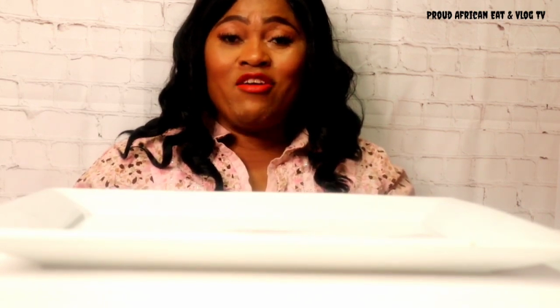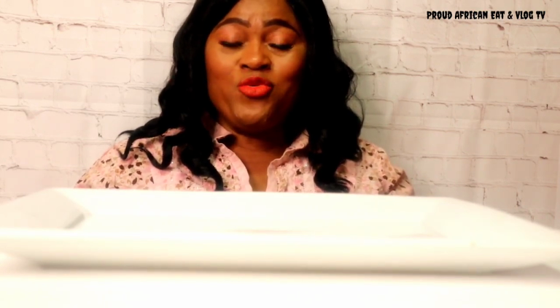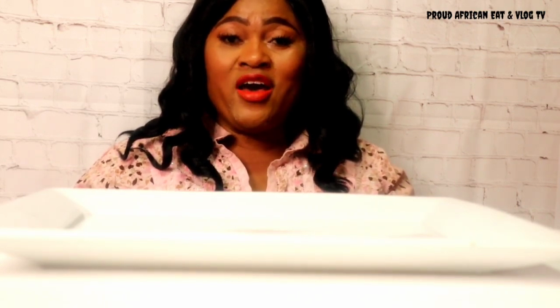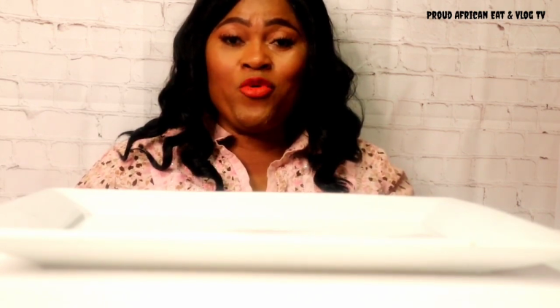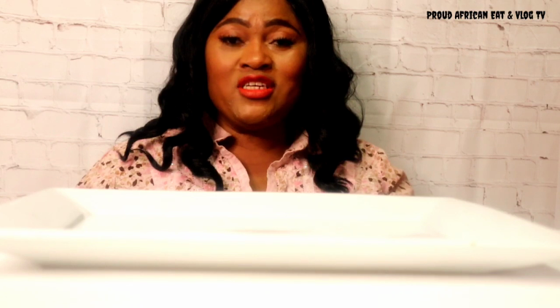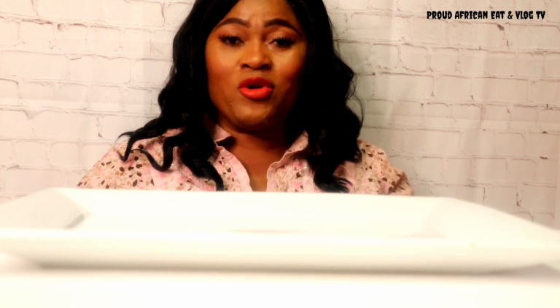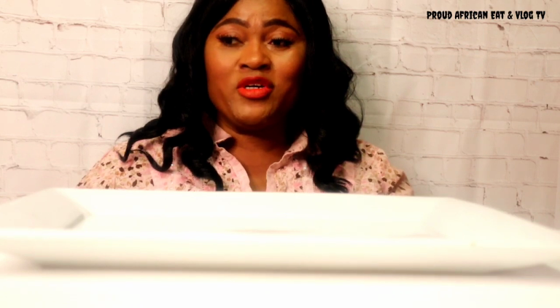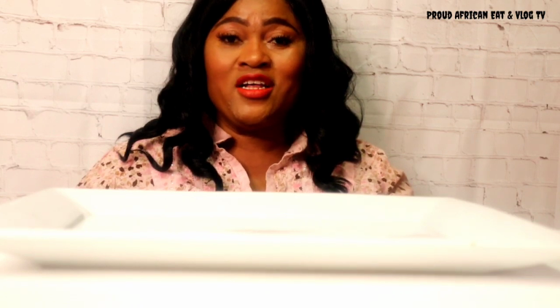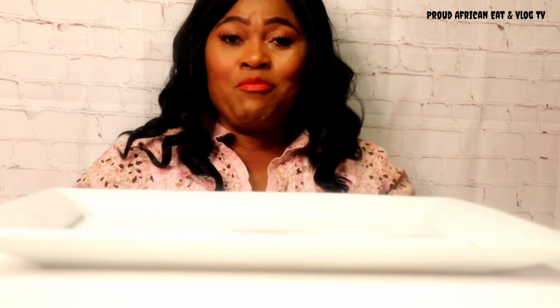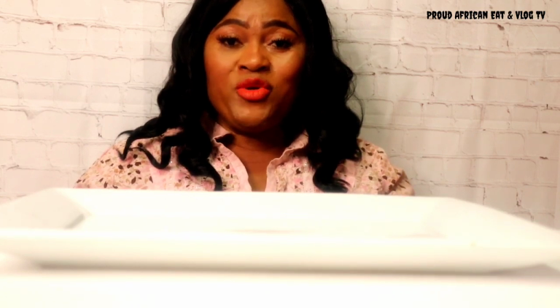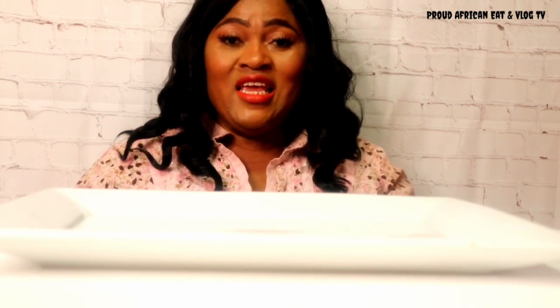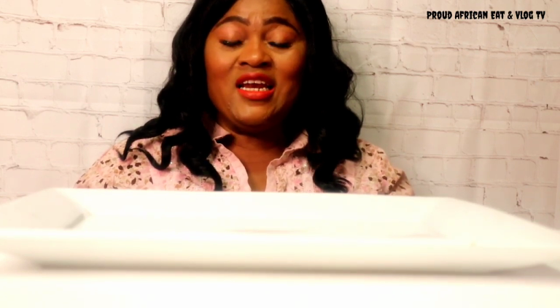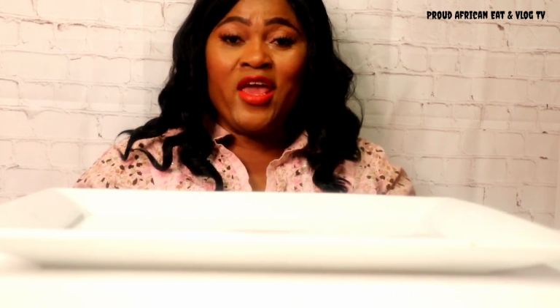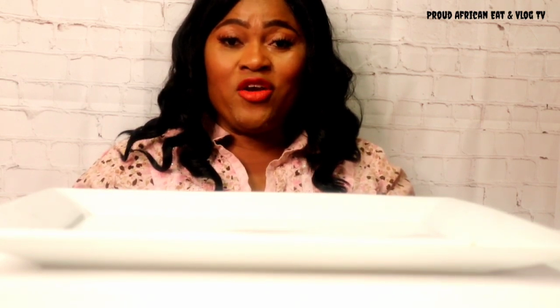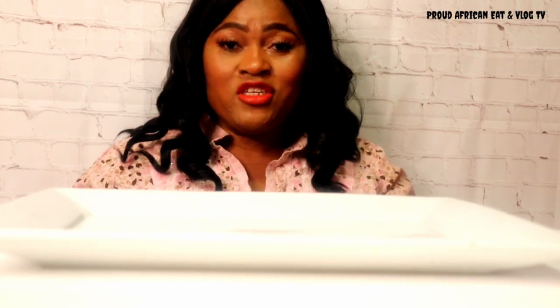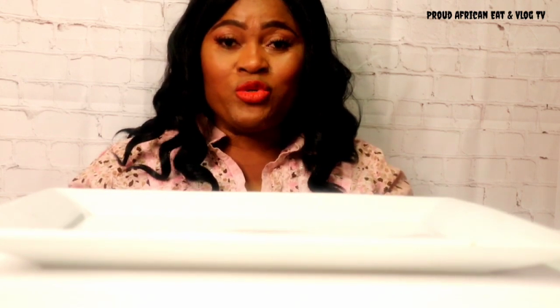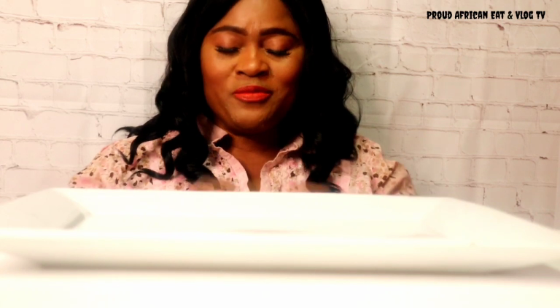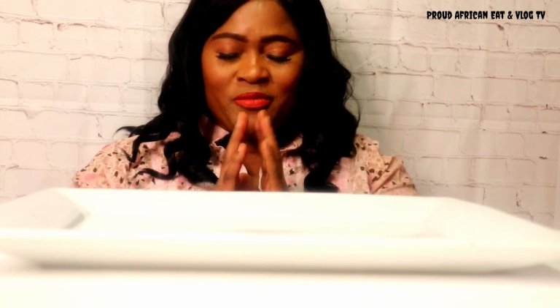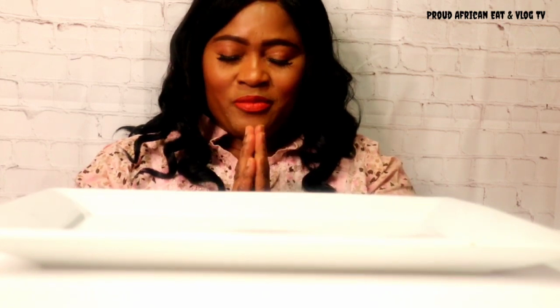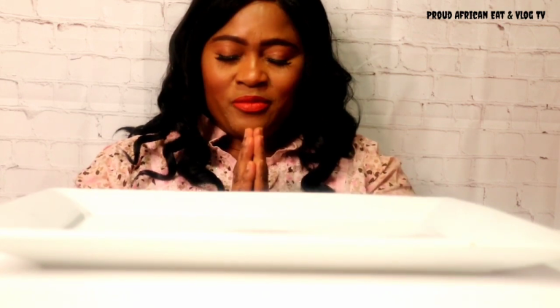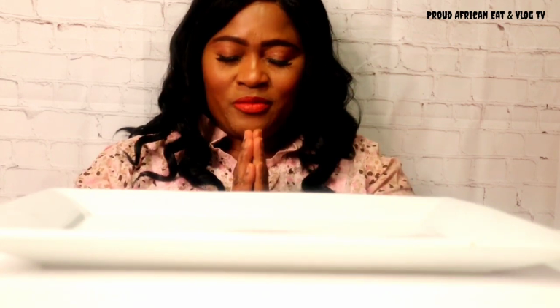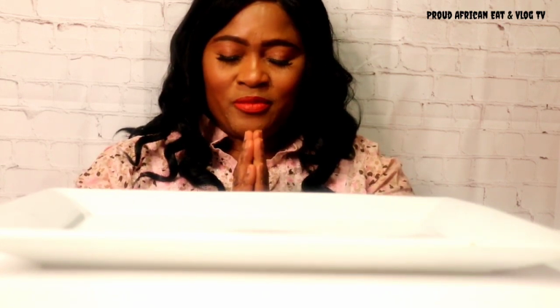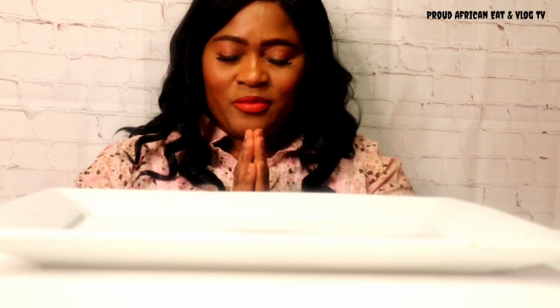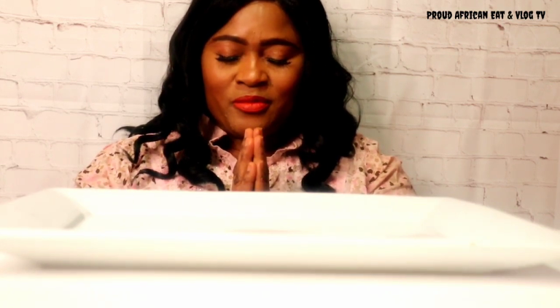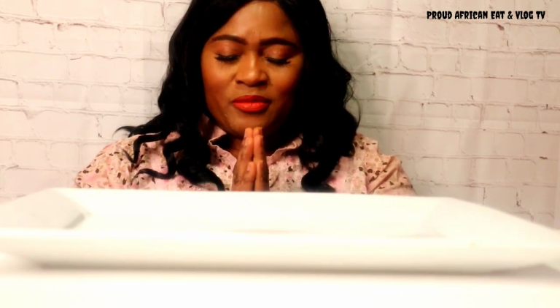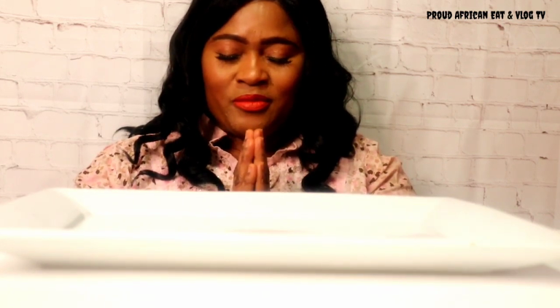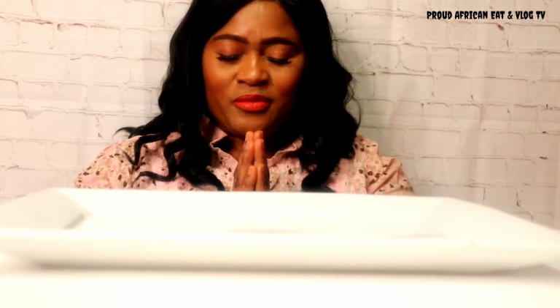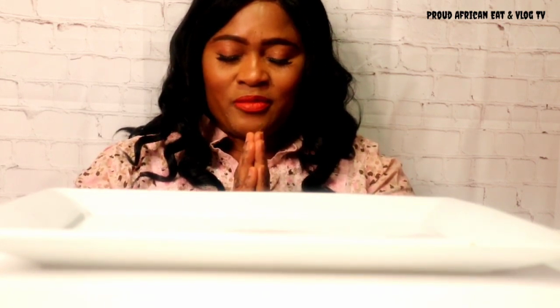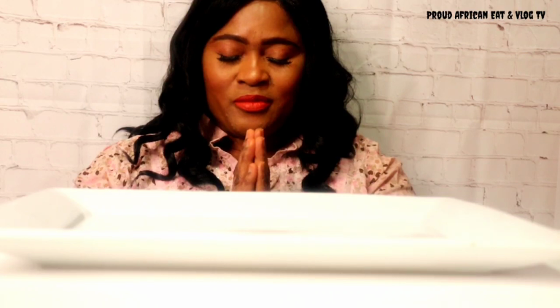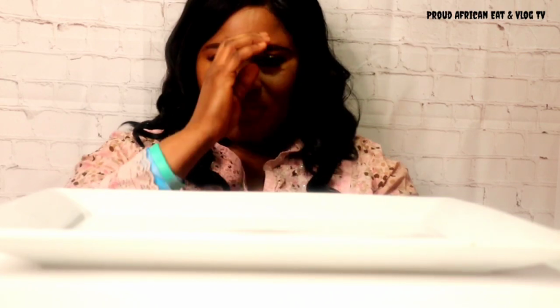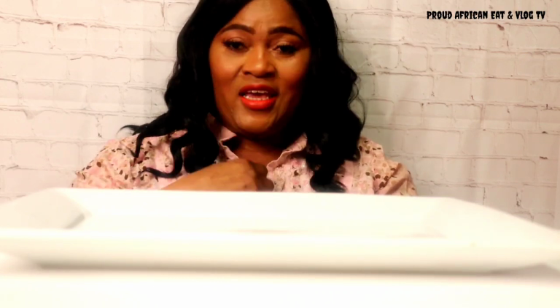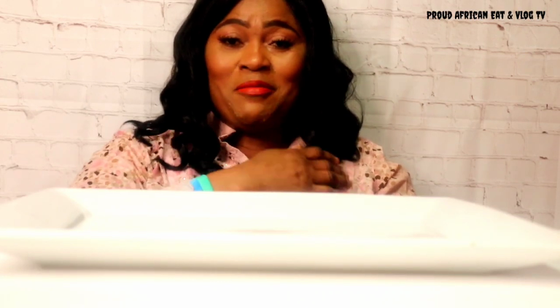If you're new here, I hope you will consider subscribing to my channel. Before we start eating, let's pray and thank God for this food. Amen.